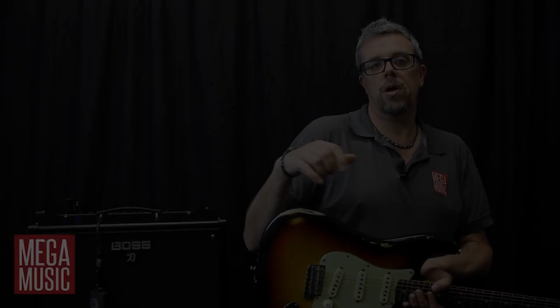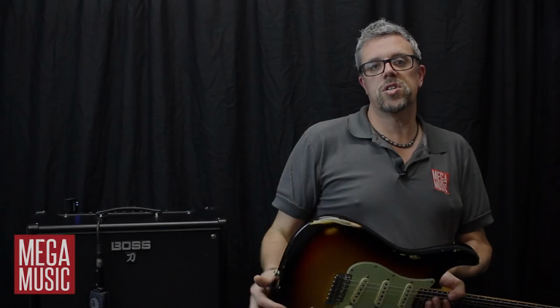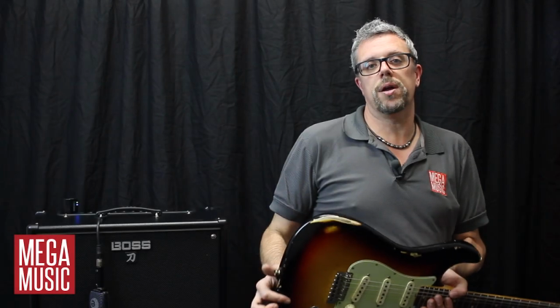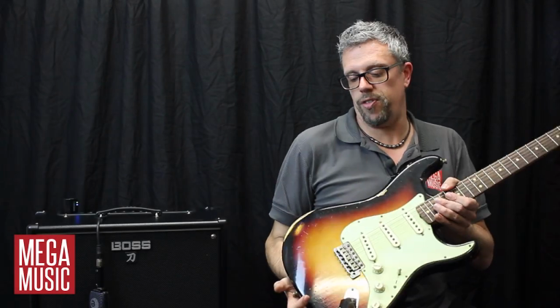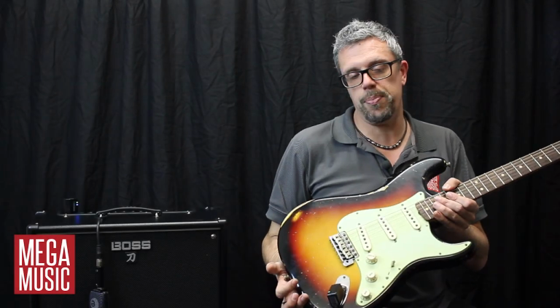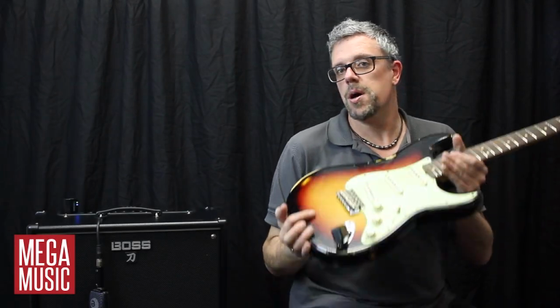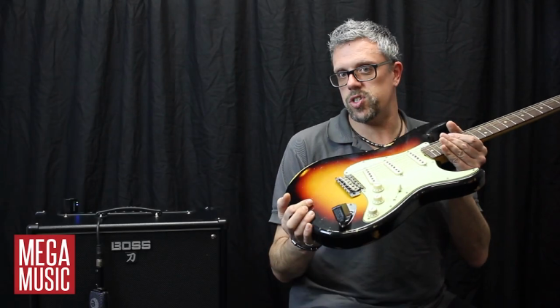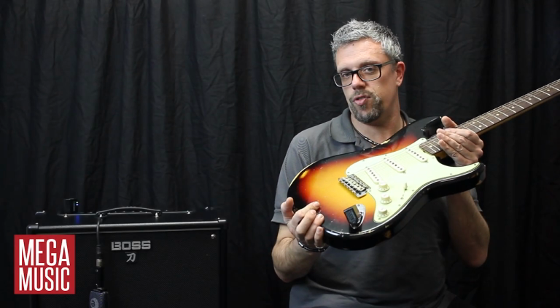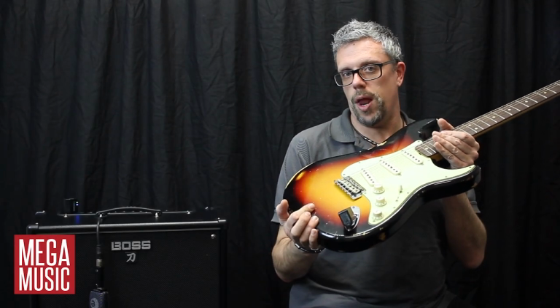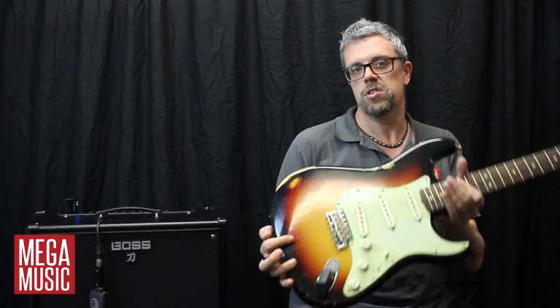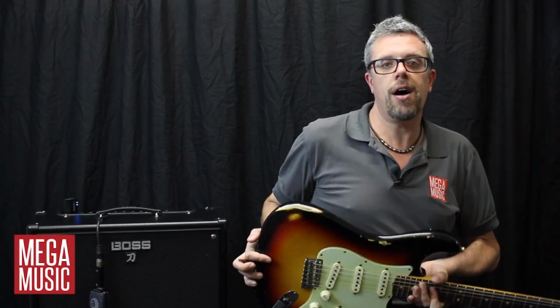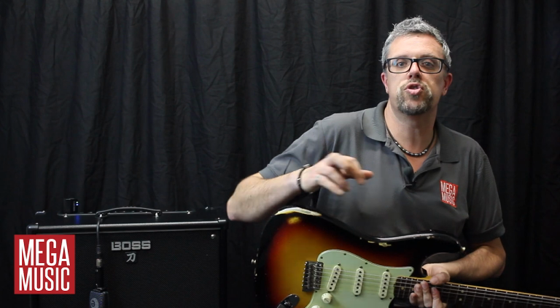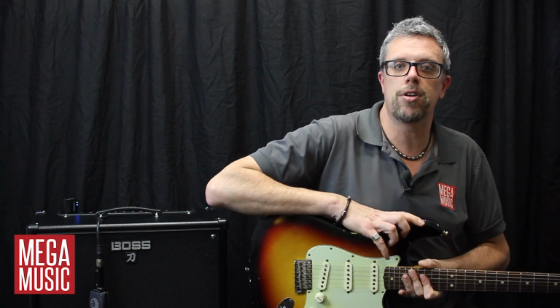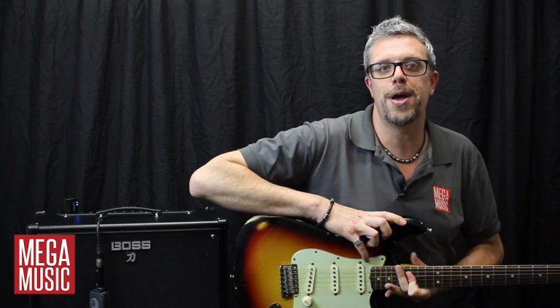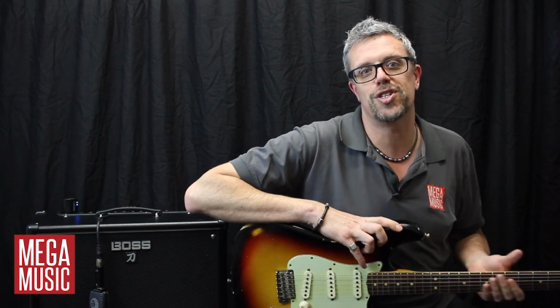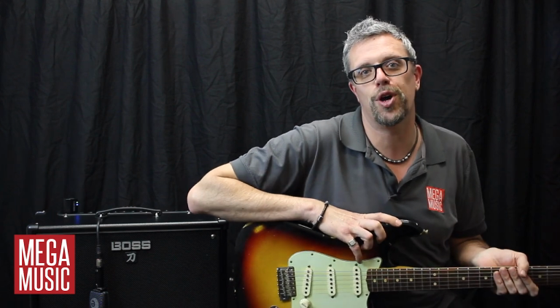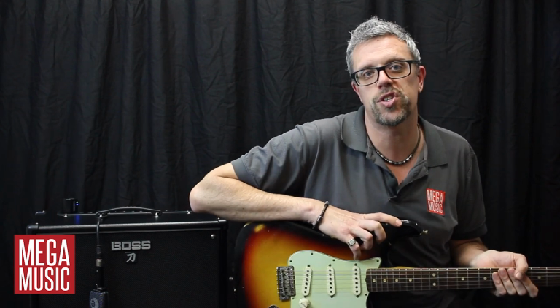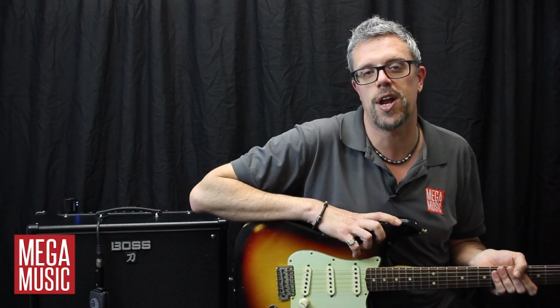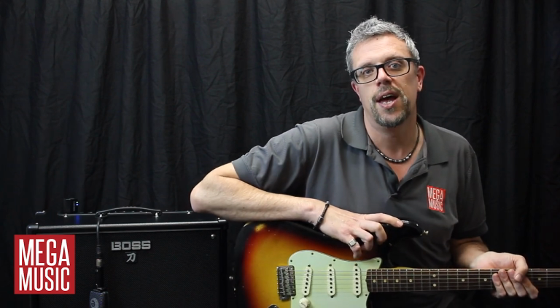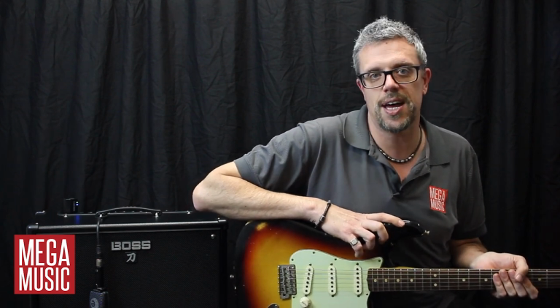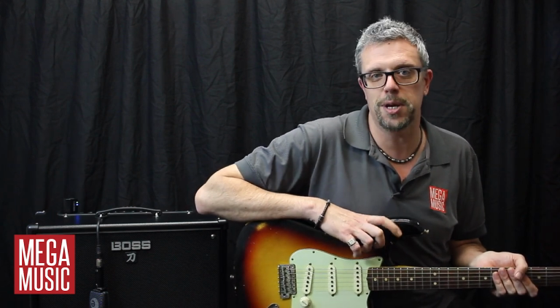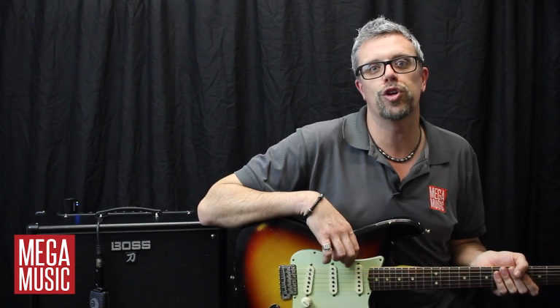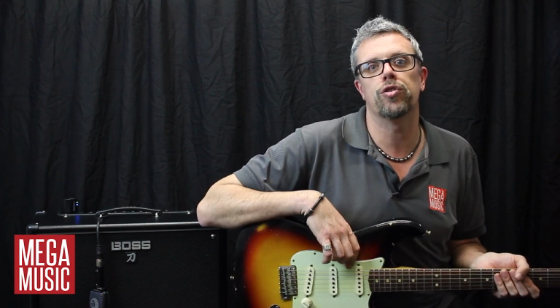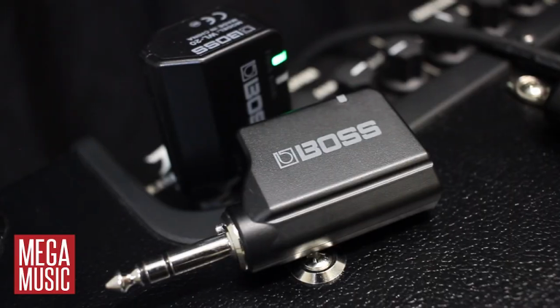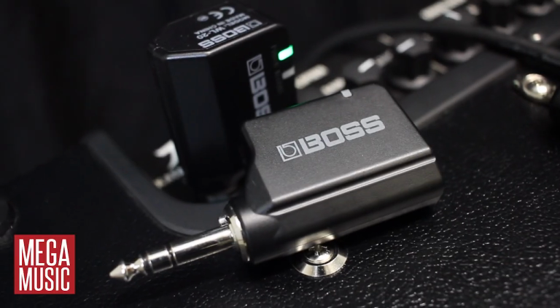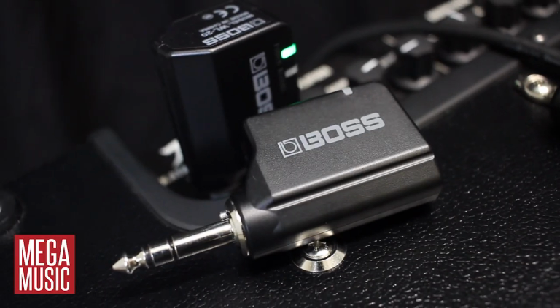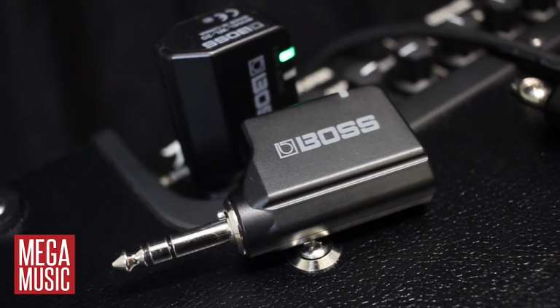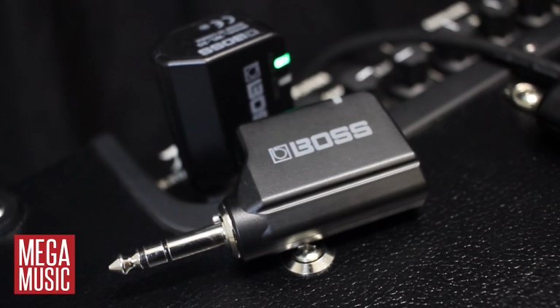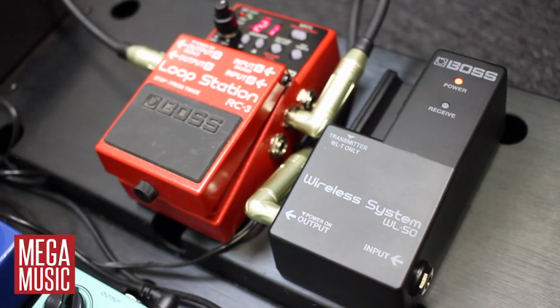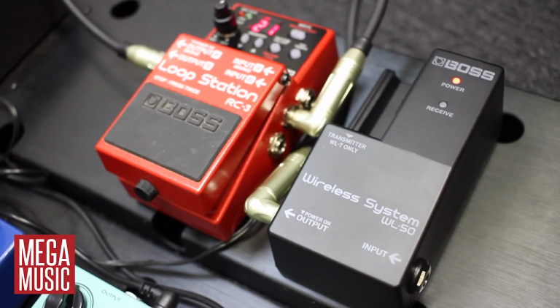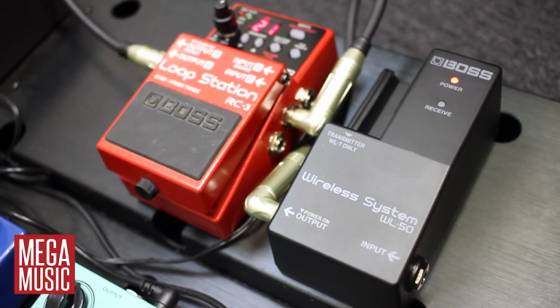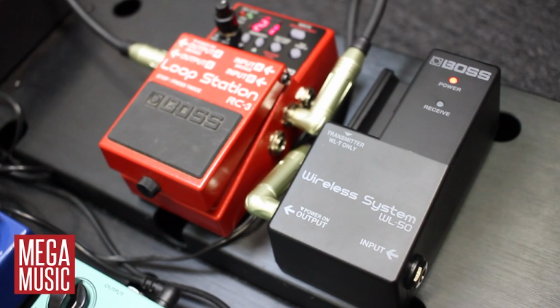Well guys, guess what? It's finally happened. BOSS have gone wireless. Hi, my name's Jarrod and I'm from Megamusic in Perth, Western Australia, and today I'm going to be talking you through the two great new models from BOSS: the WL20 and the WL50.